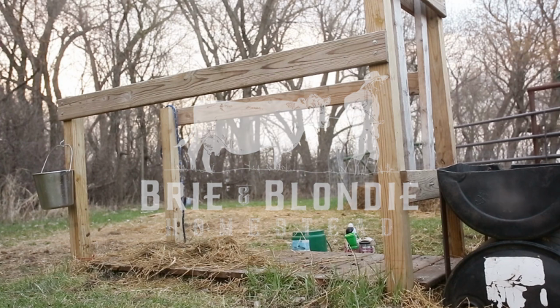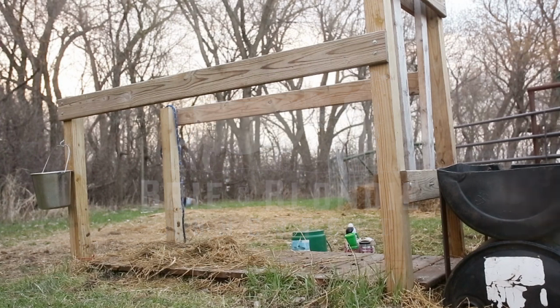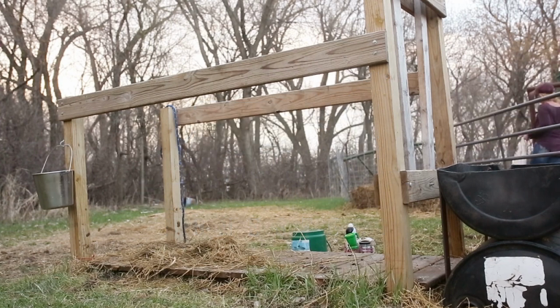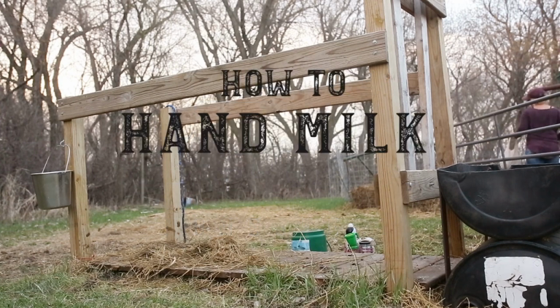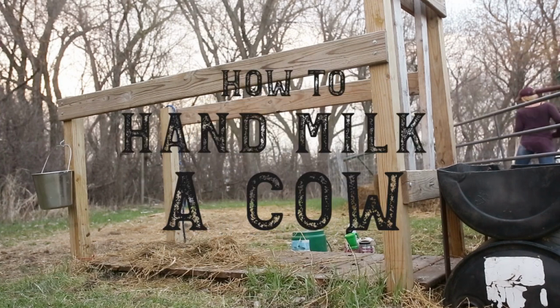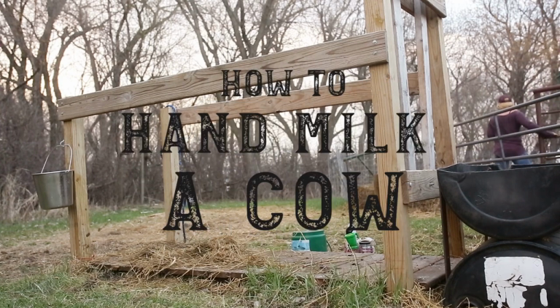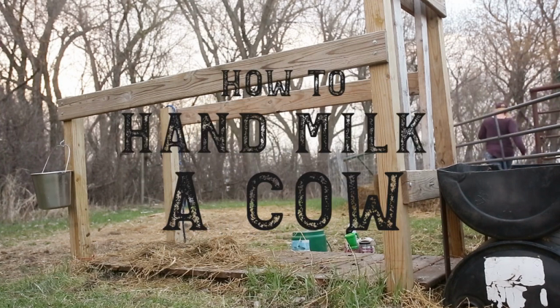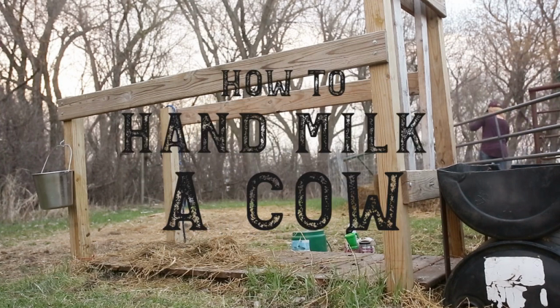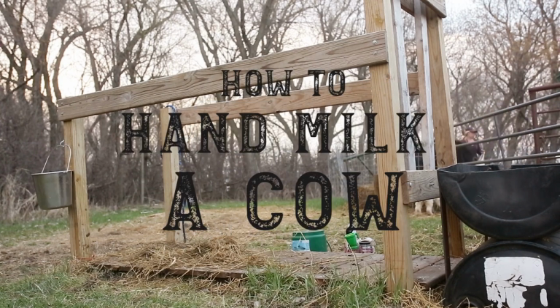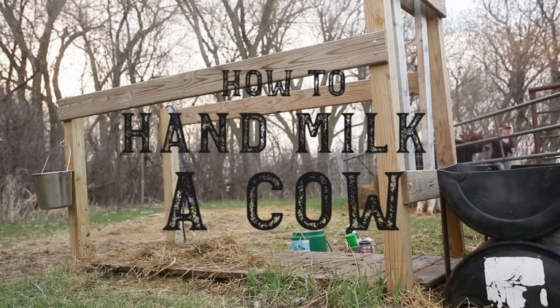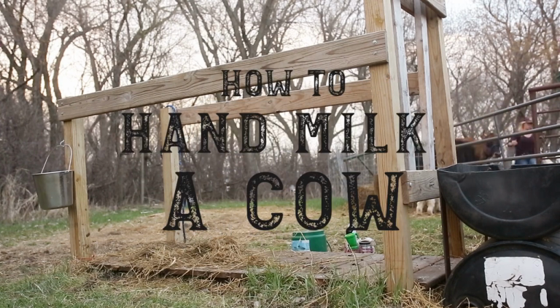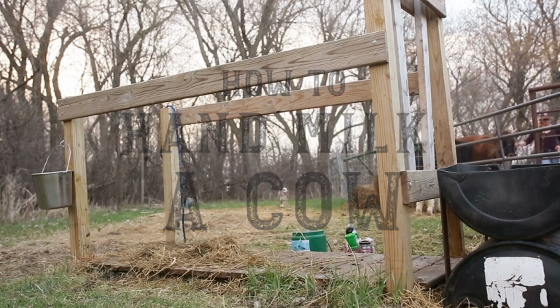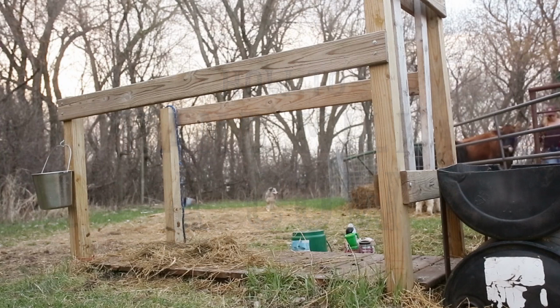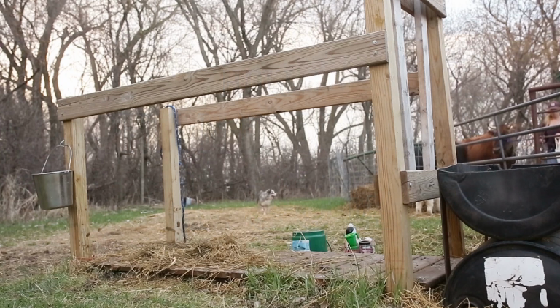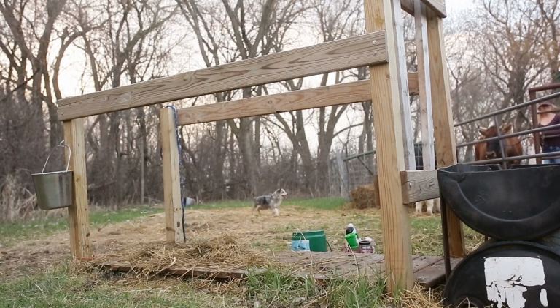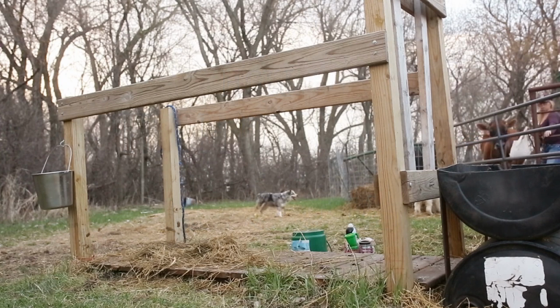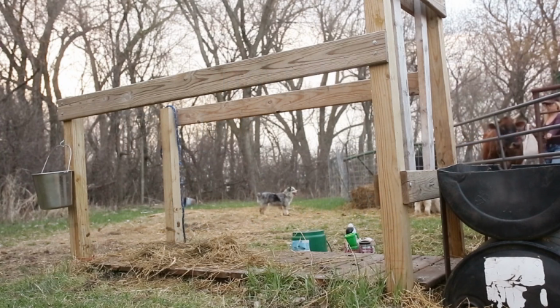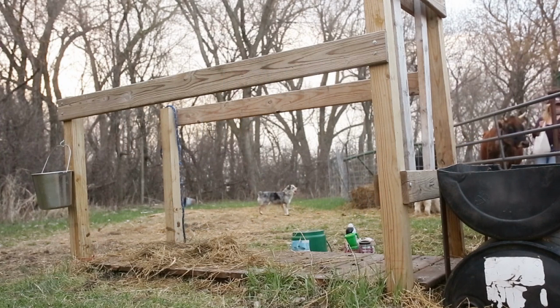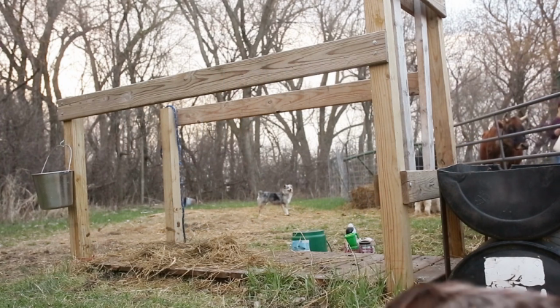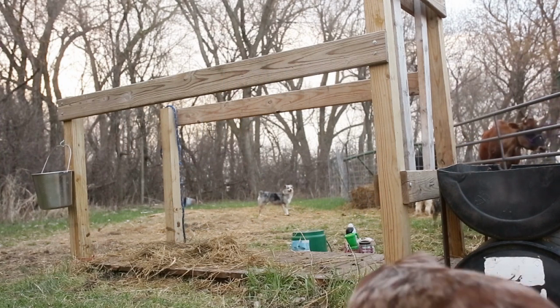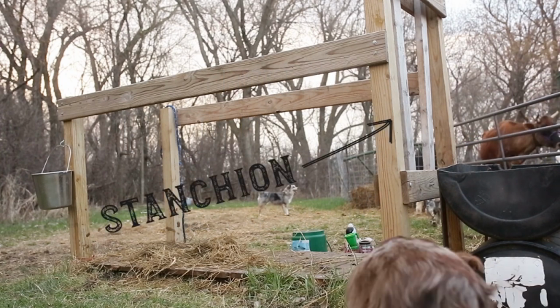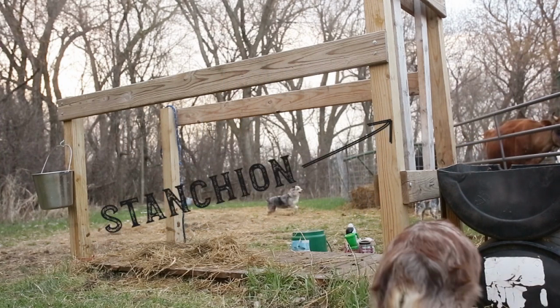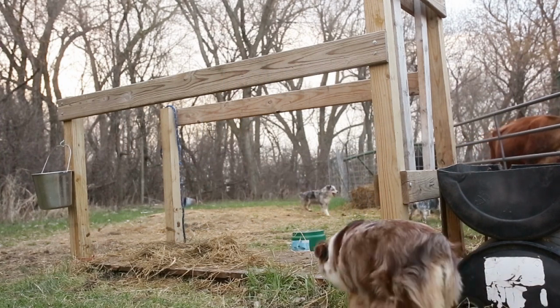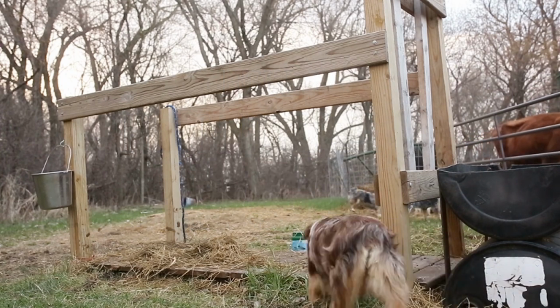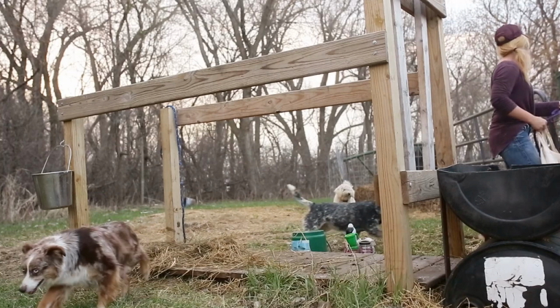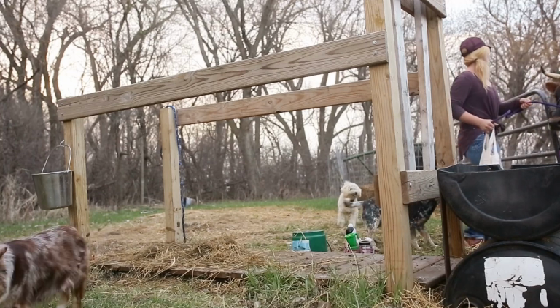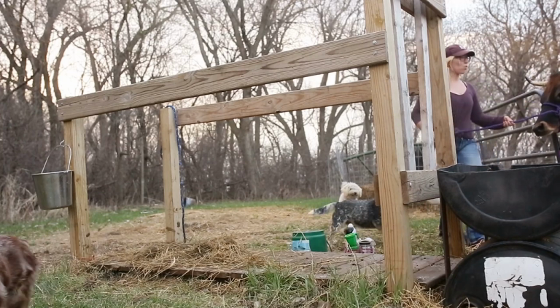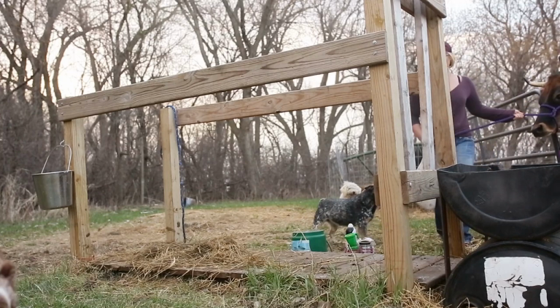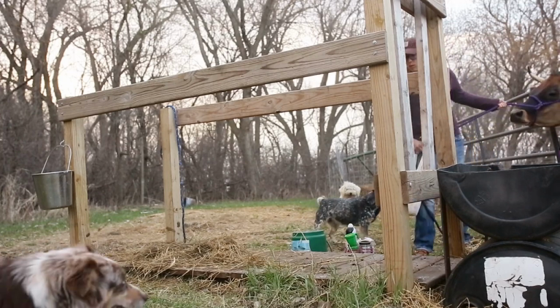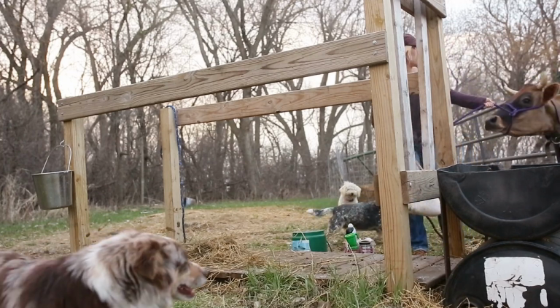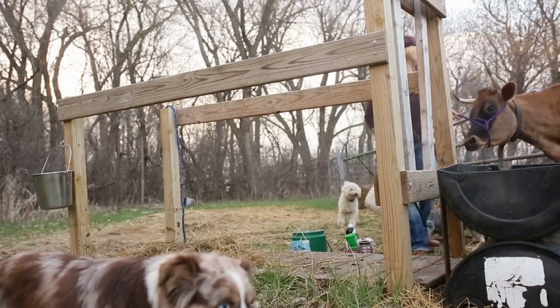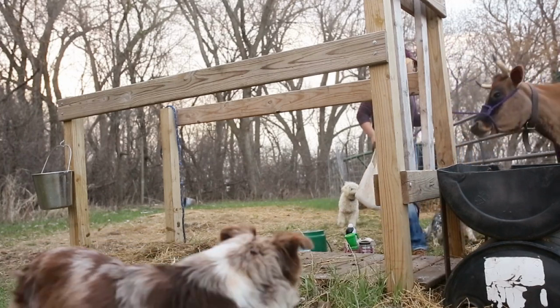Welcome to the farm, the place where me and my milk cow Bree started our homesteading journey. Today I'm taking you to the stanchion where I meet my old ball and chain twice a day for some old-fashioned teat pulling.